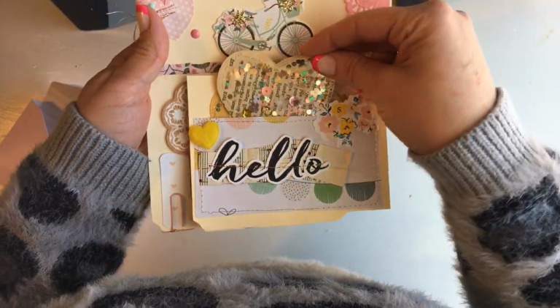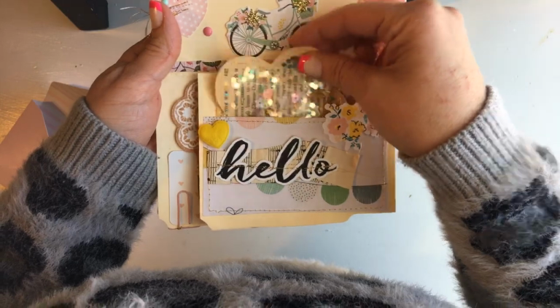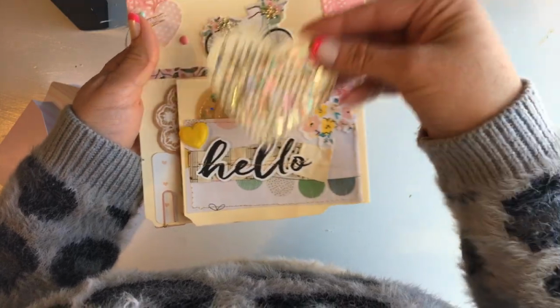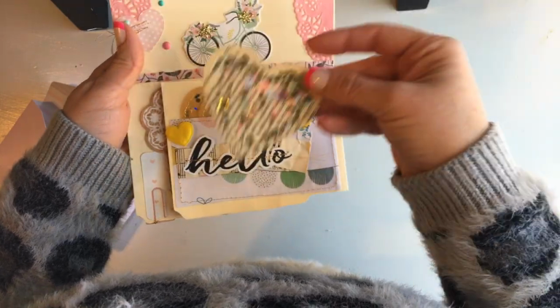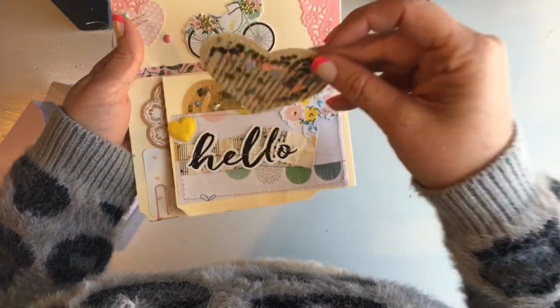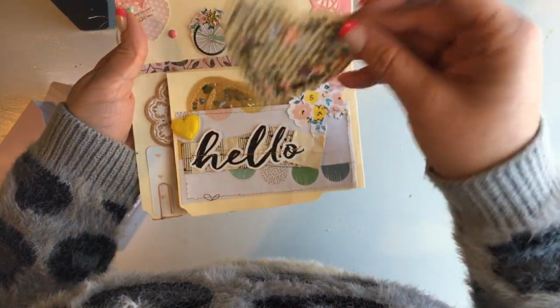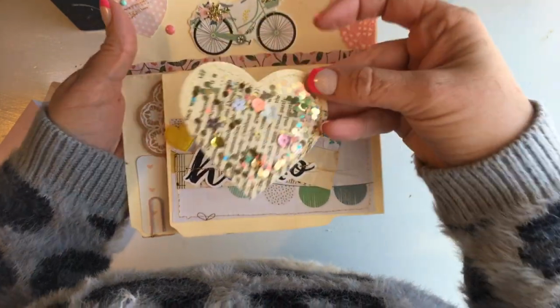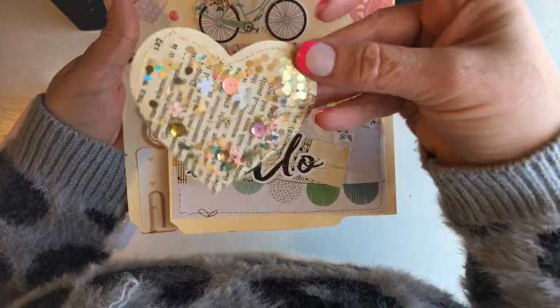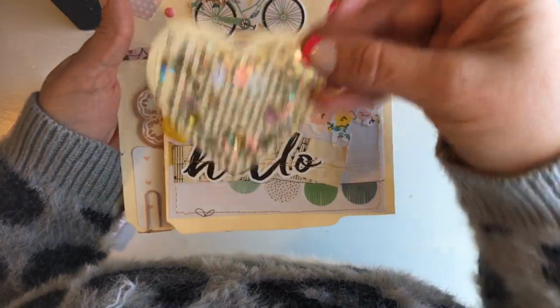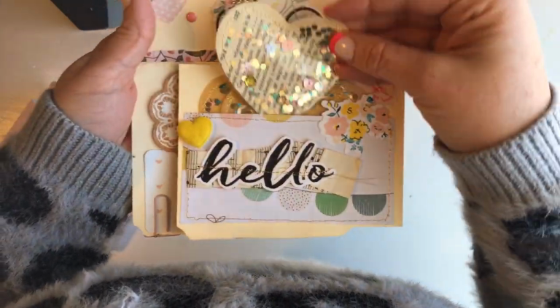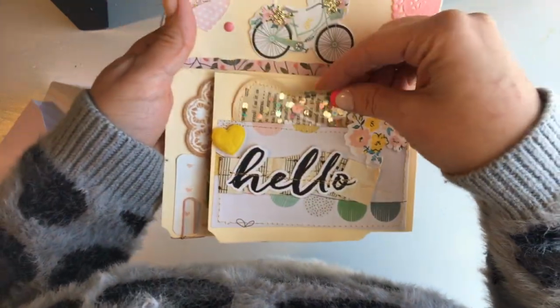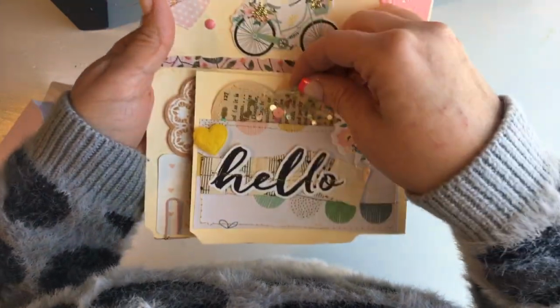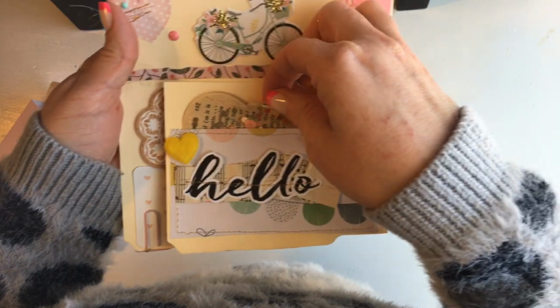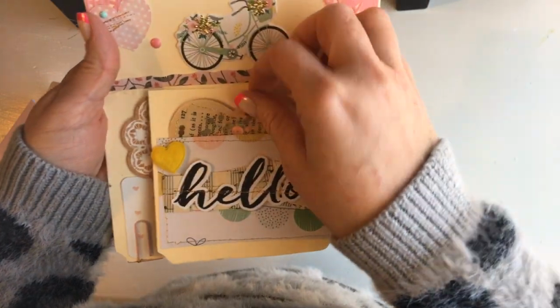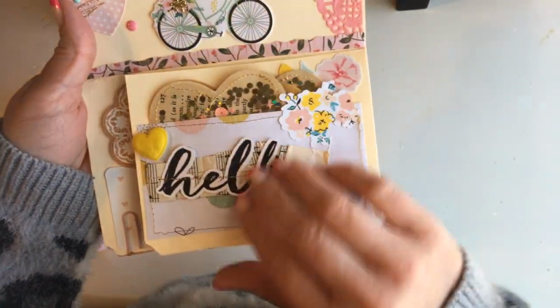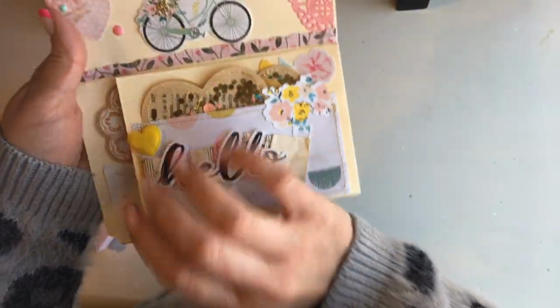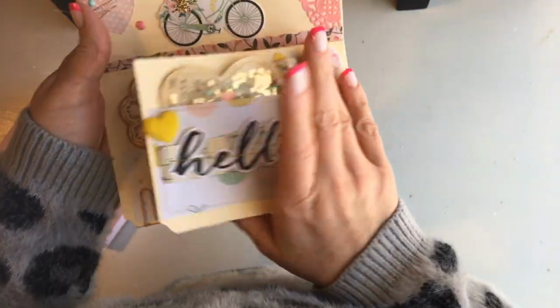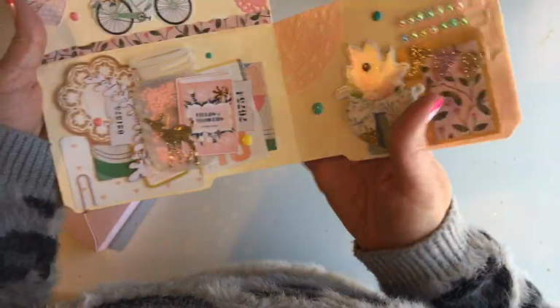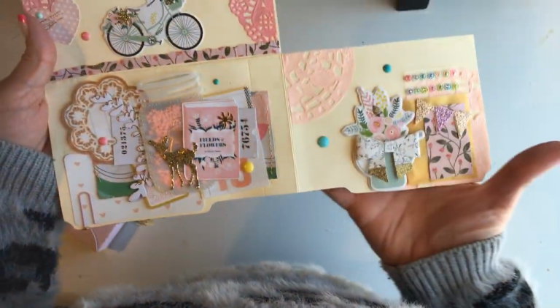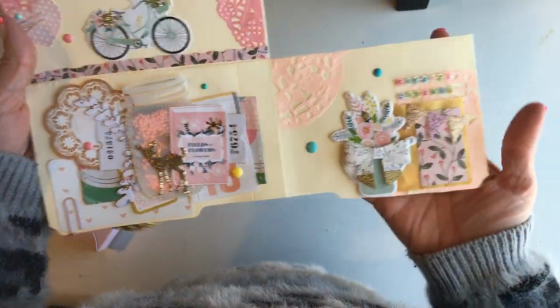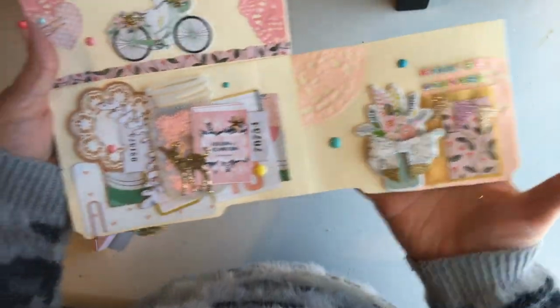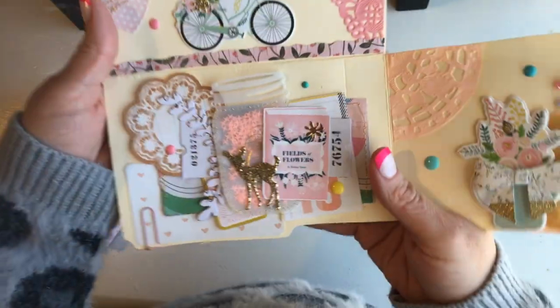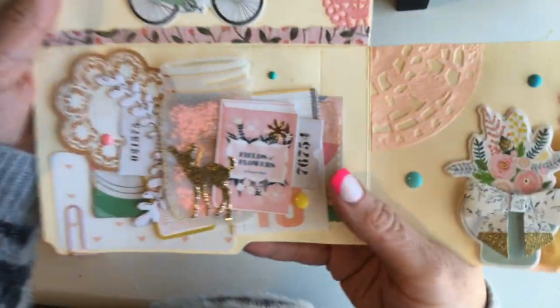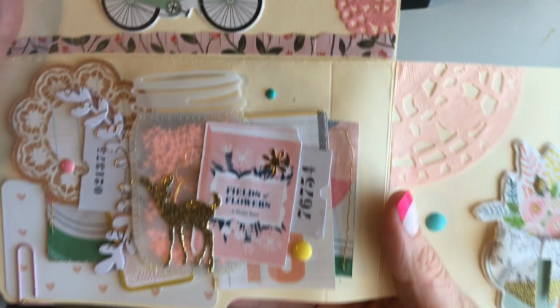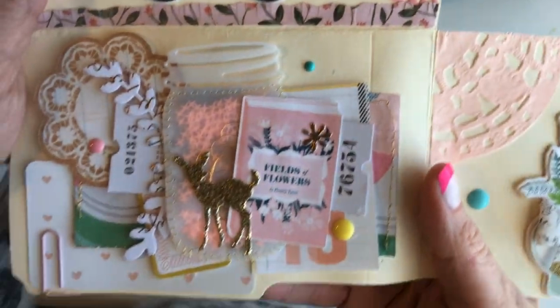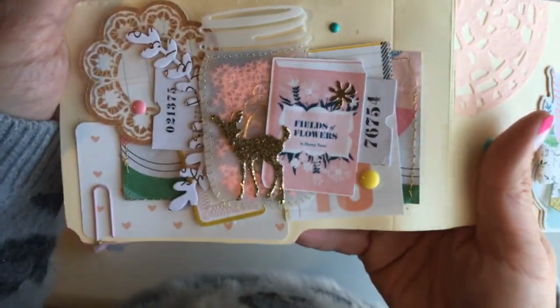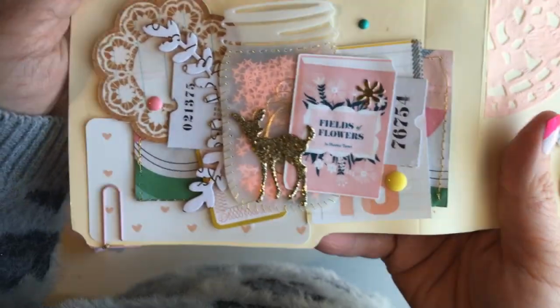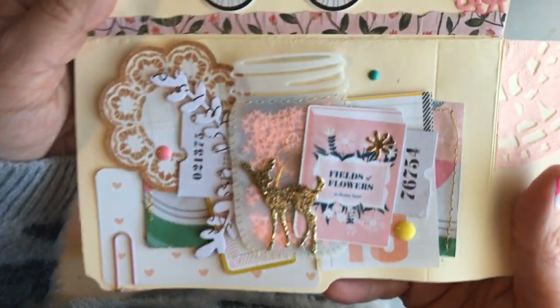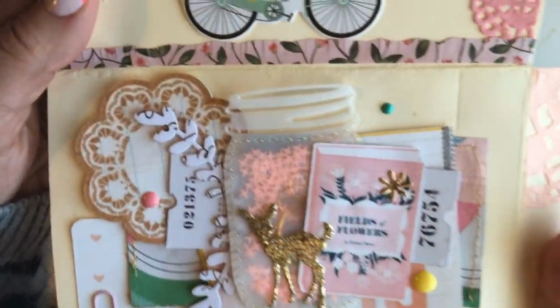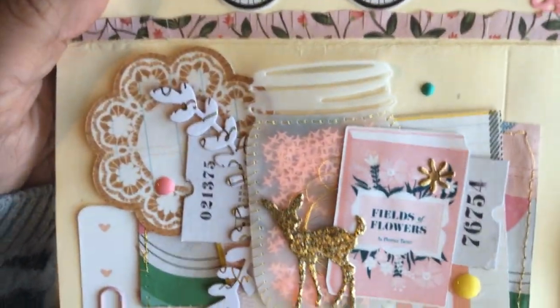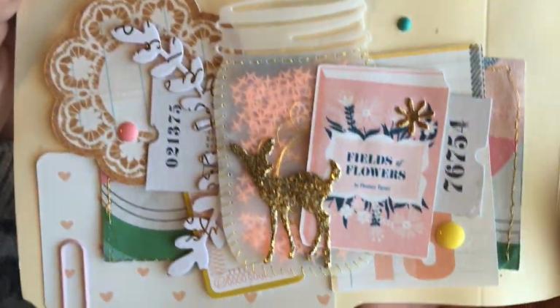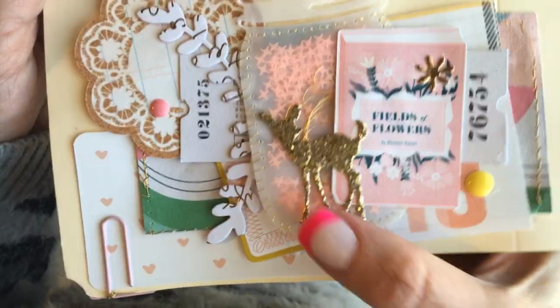This is going to a friend of mine. There are little embellishments that she can take out of there and then it flaps open. And then this is just a cluster page — I love that deer.